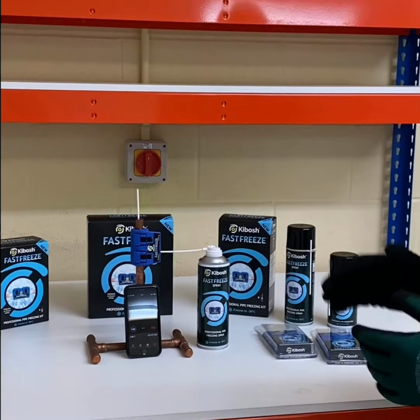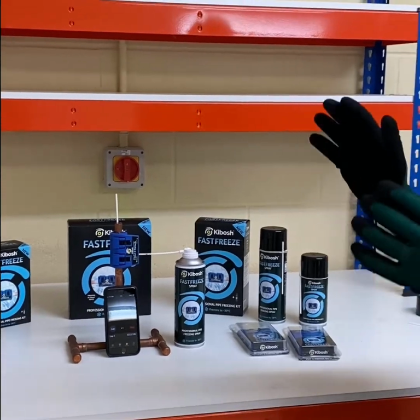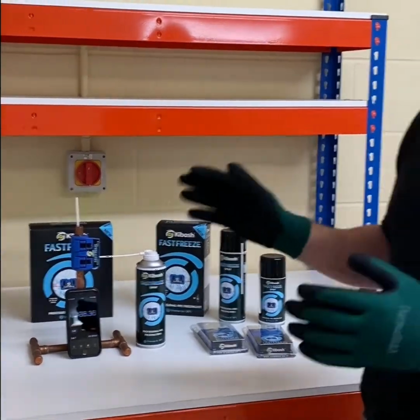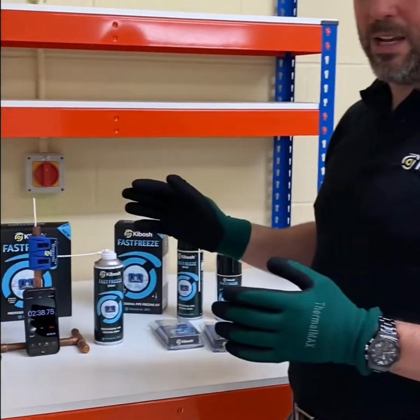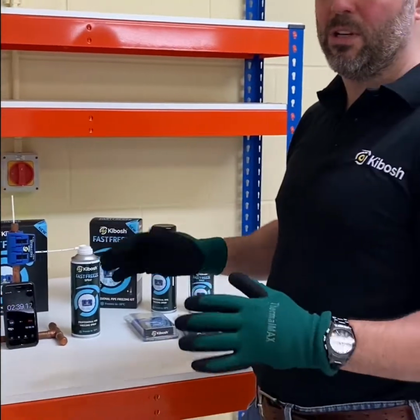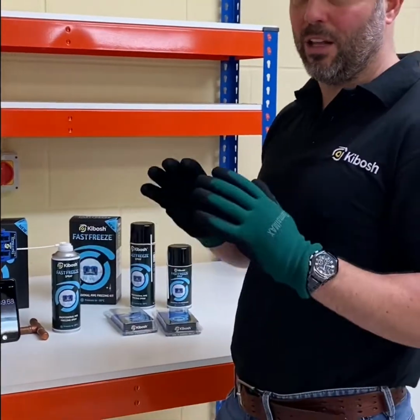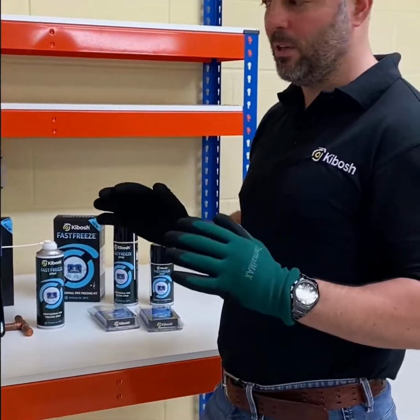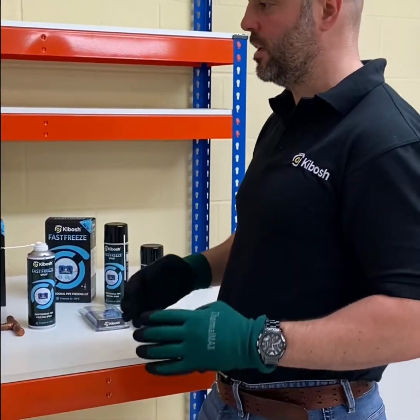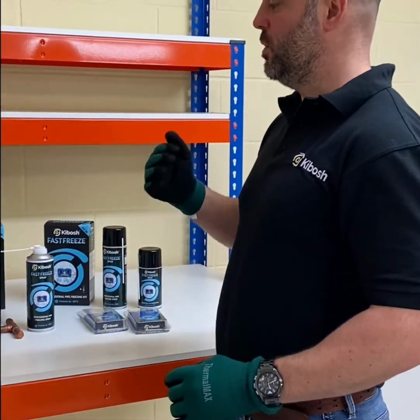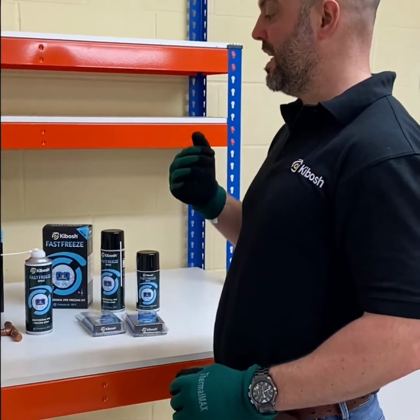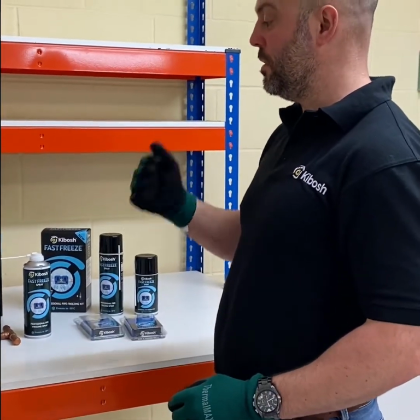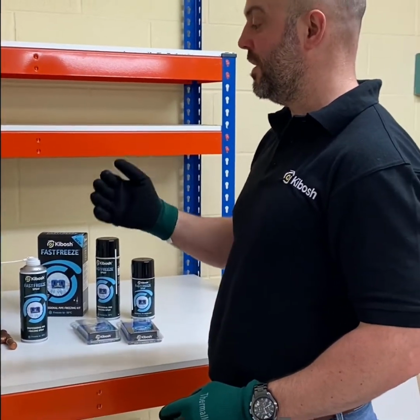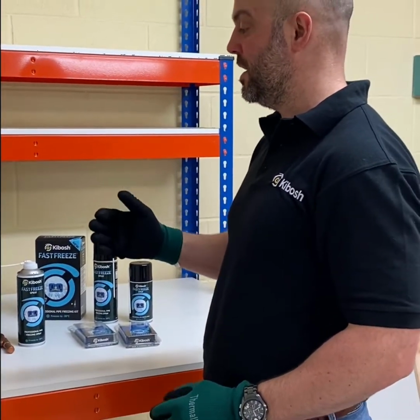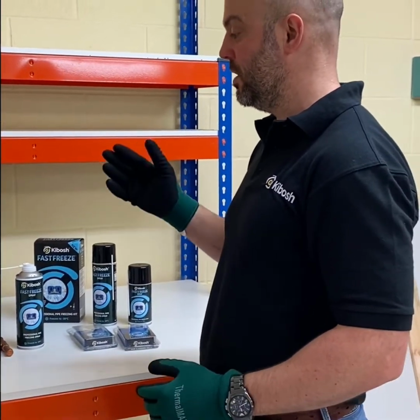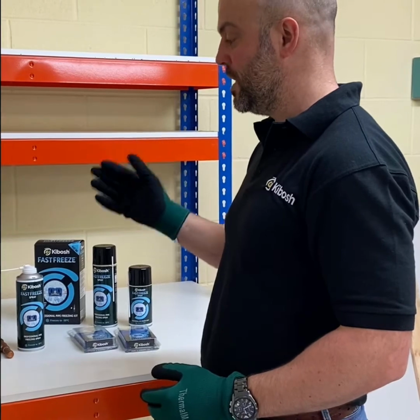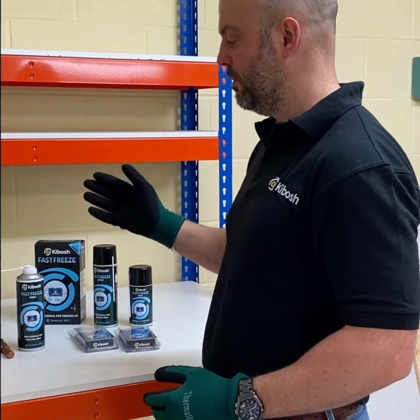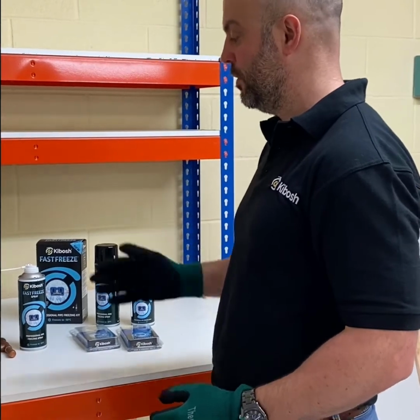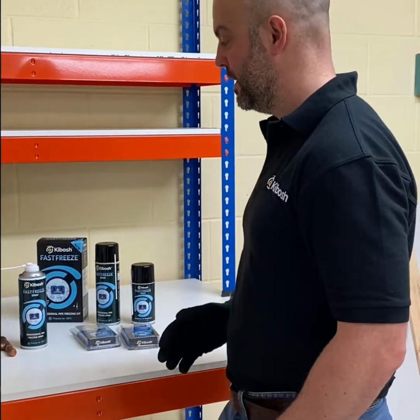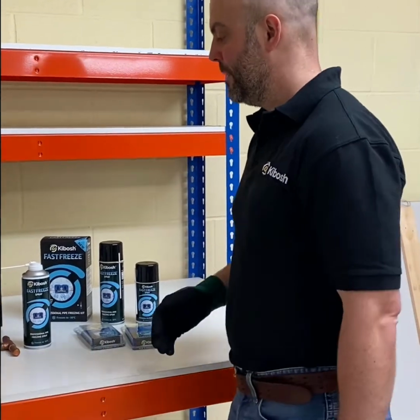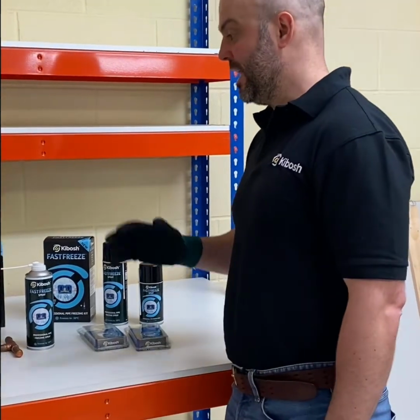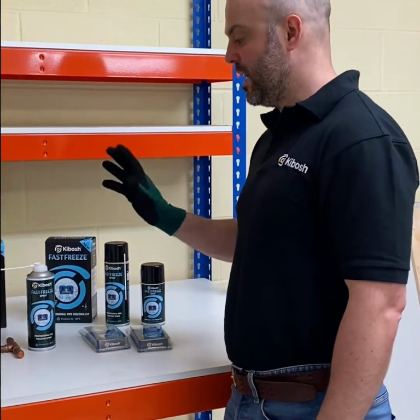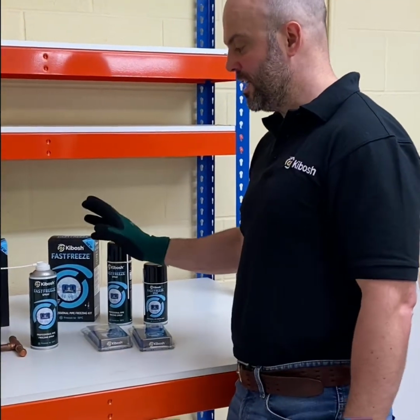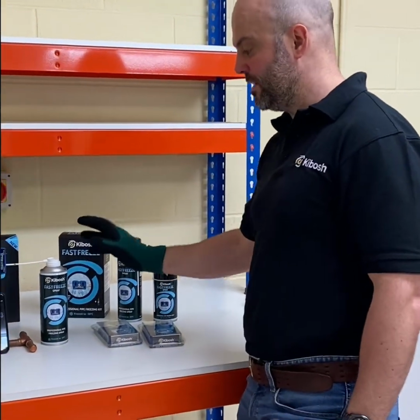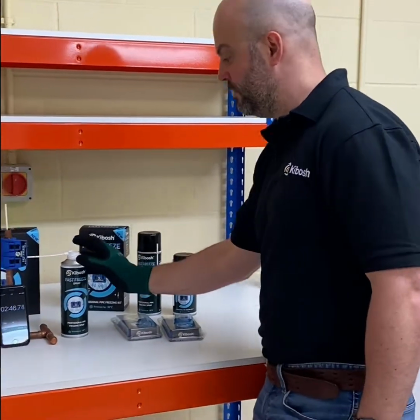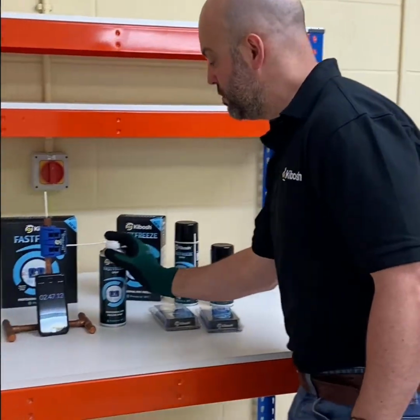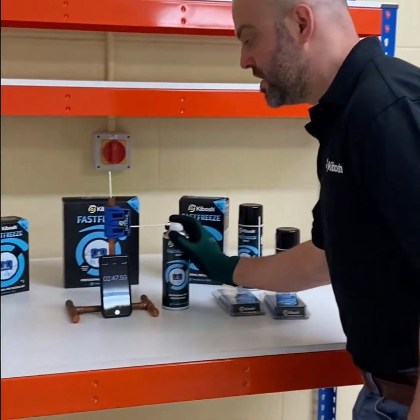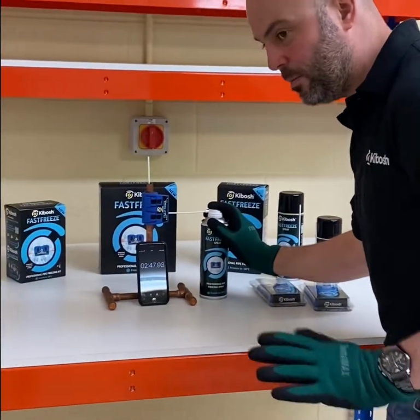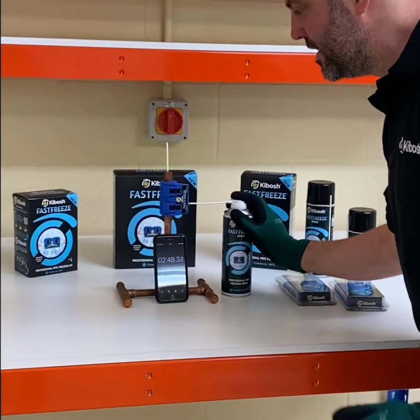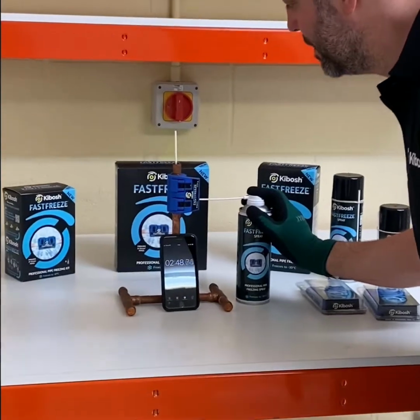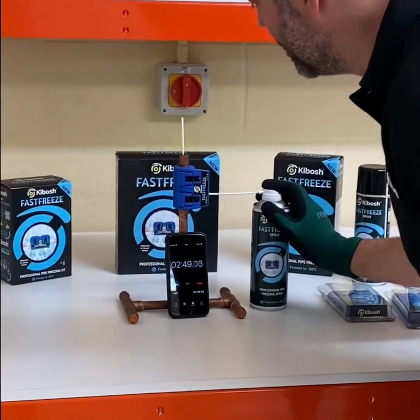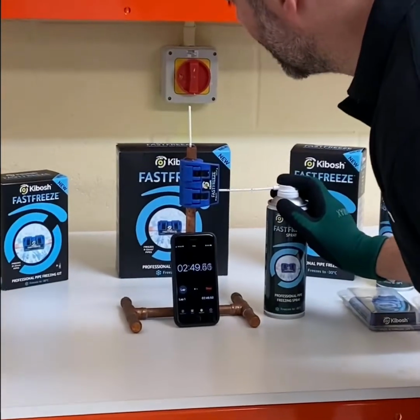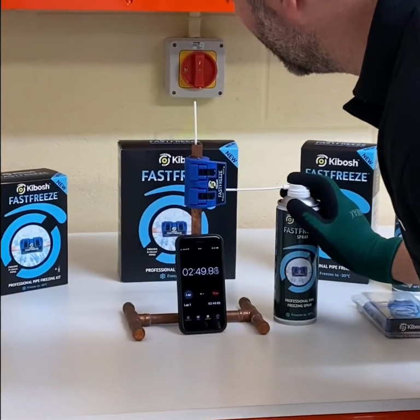But you wouldn't work on the pipe now — you'd give it a little bit longer. You want to give it the three to five minutes so that the ice plug fully forms. And again, you have to keep adding the freeze spray, just a little bit at a time, not a lot.